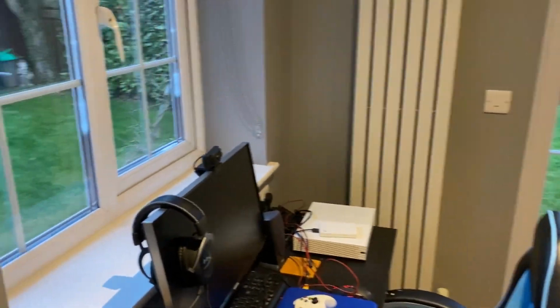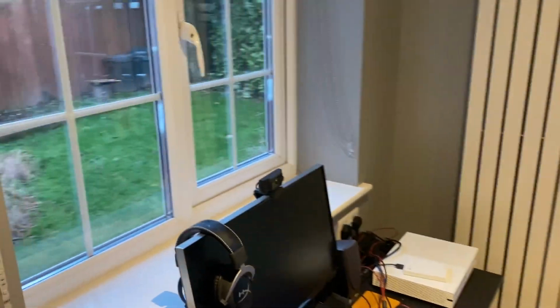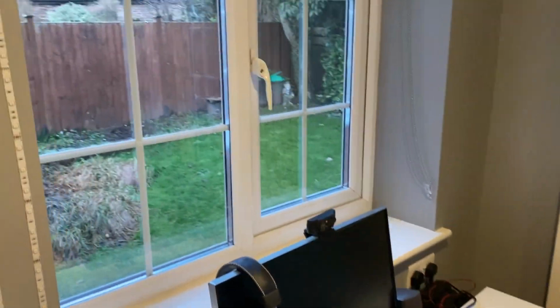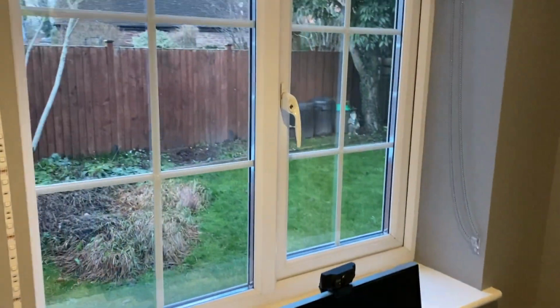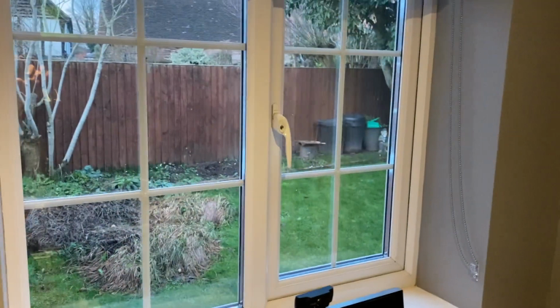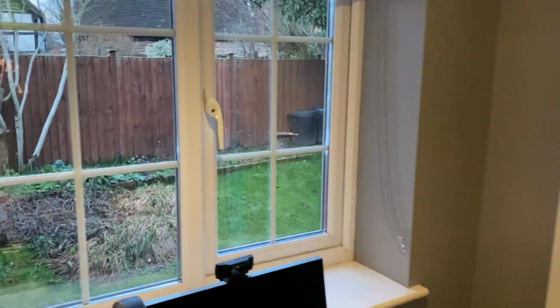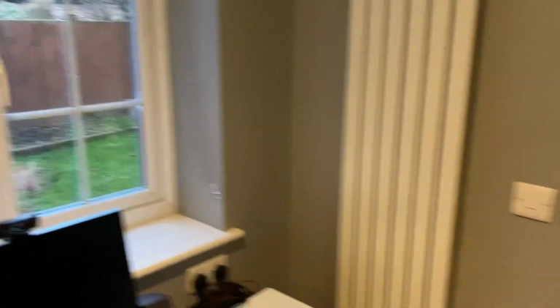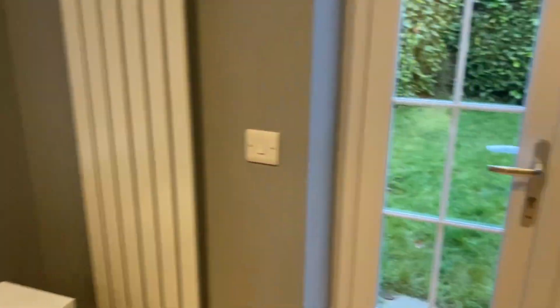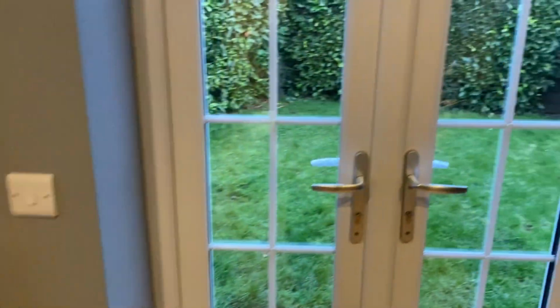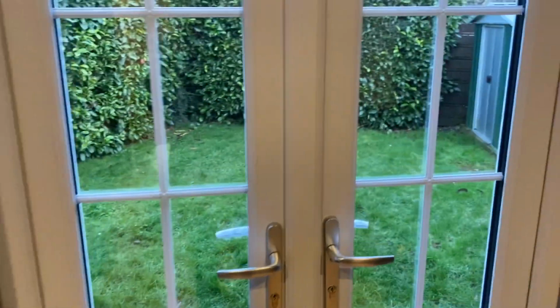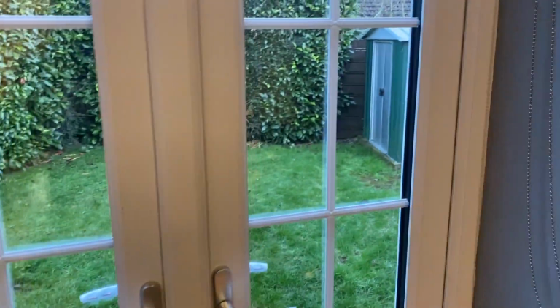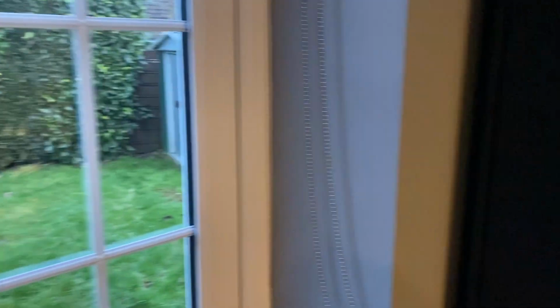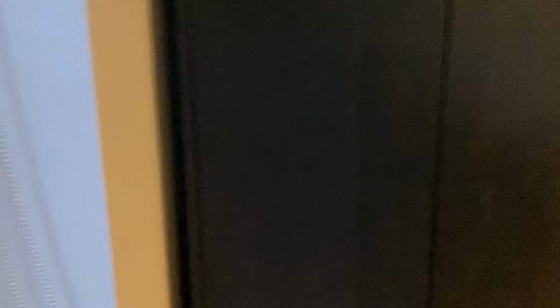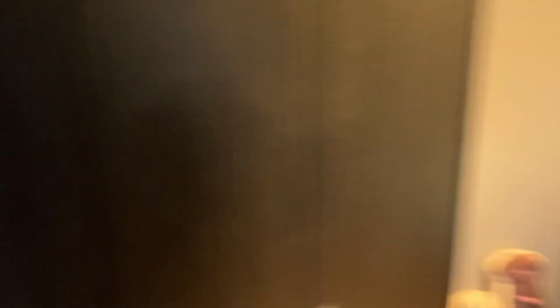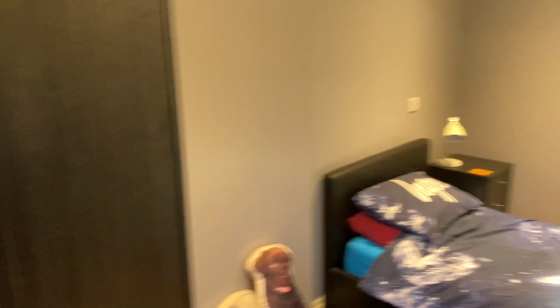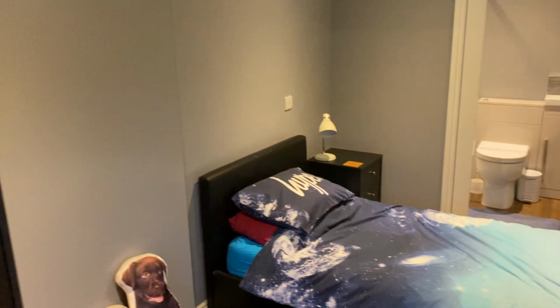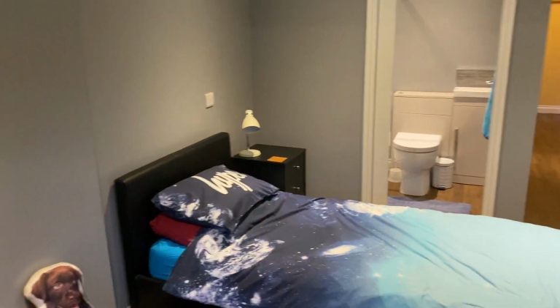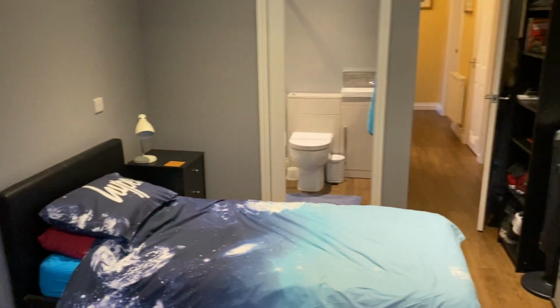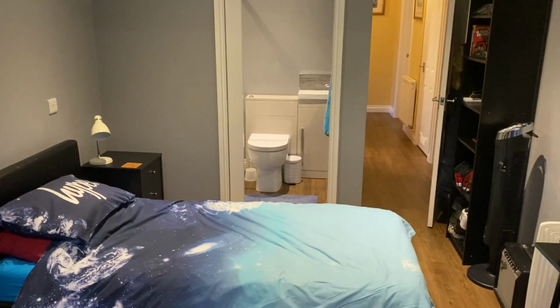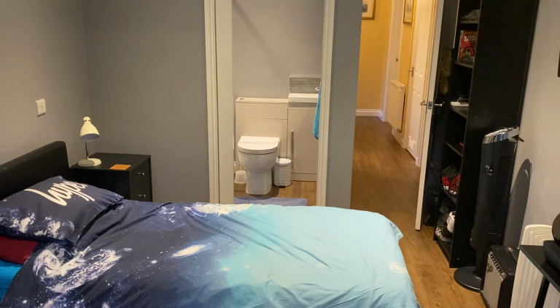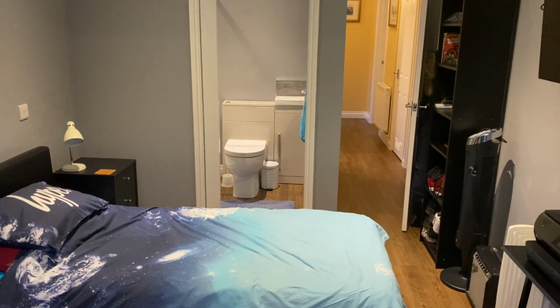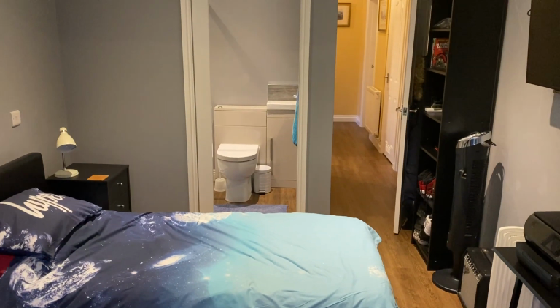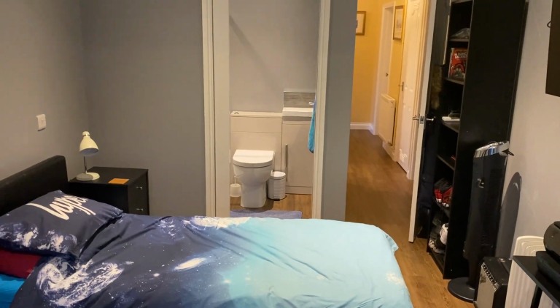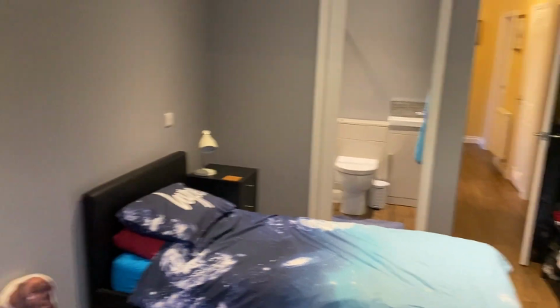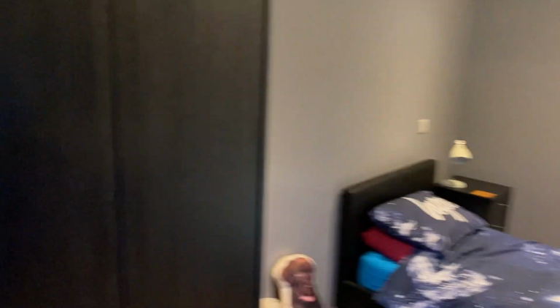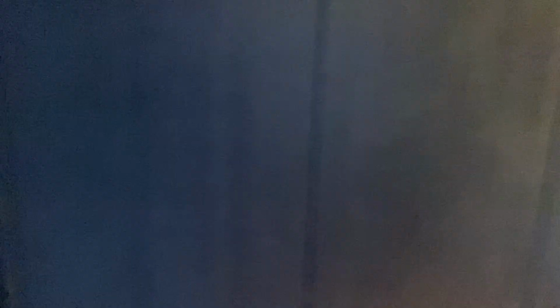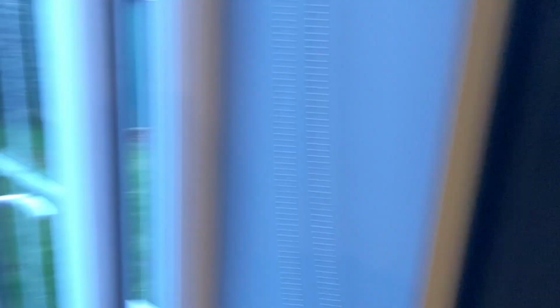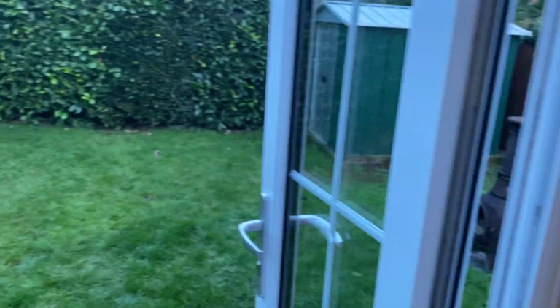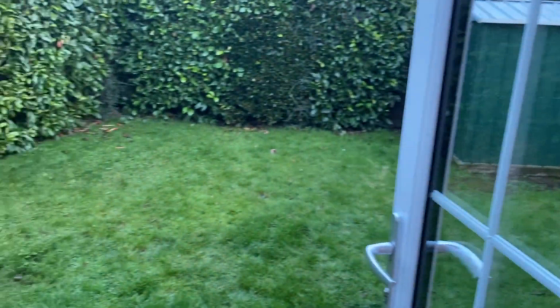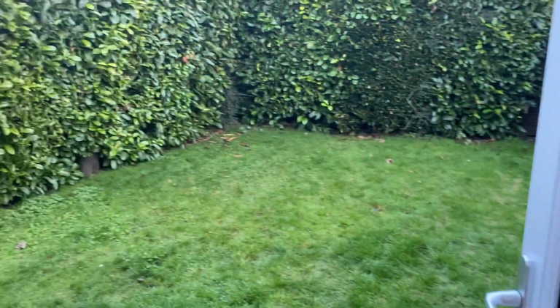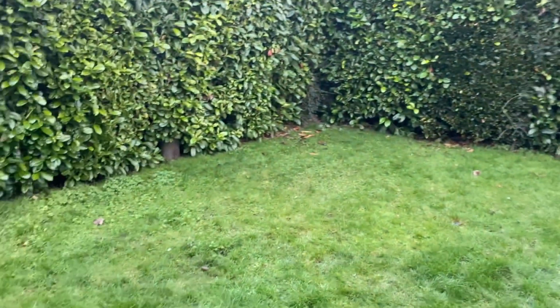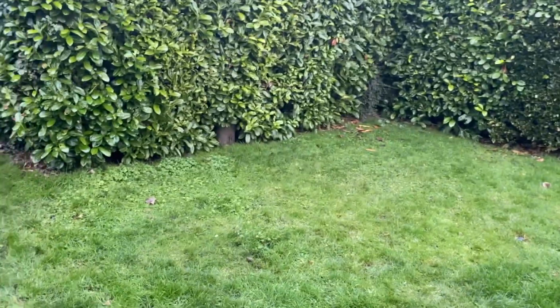There is a double glazed window overlooking the gardens, and double doors then lead out to the same.